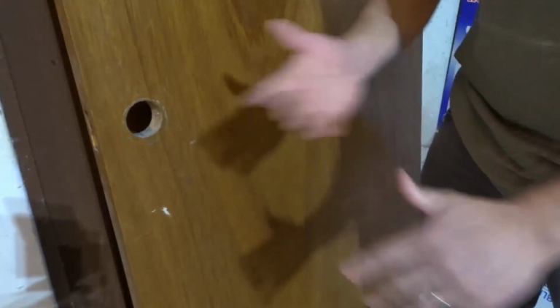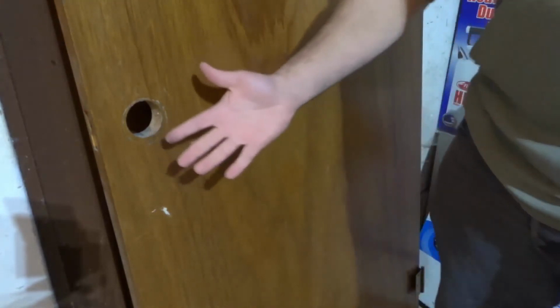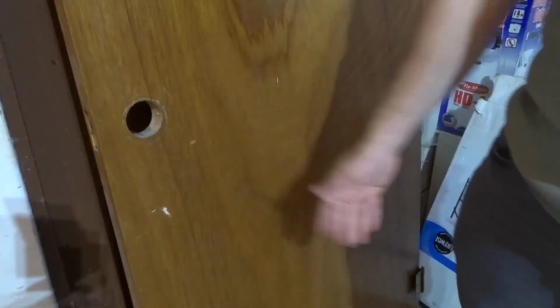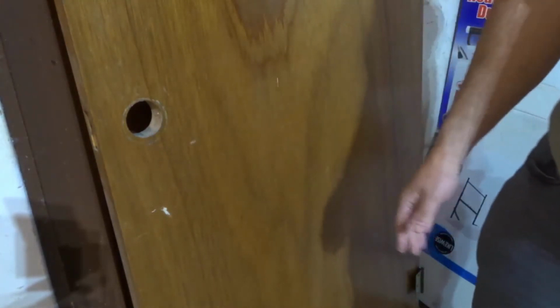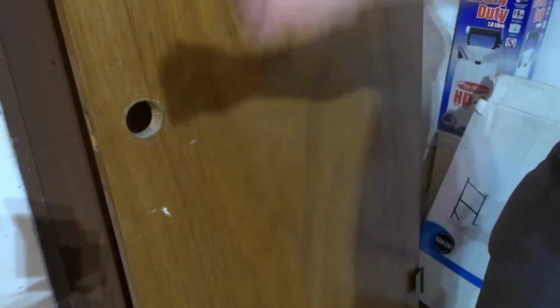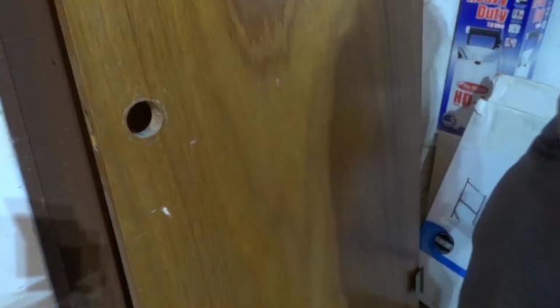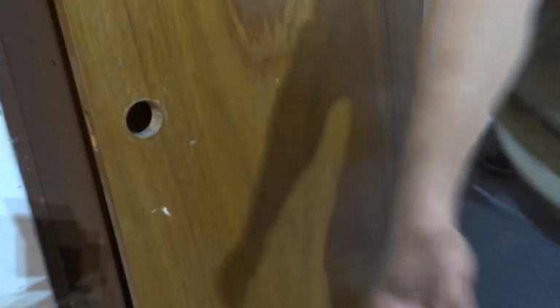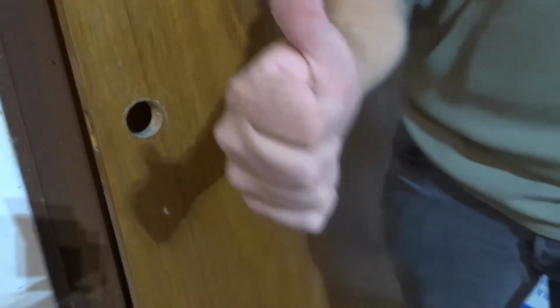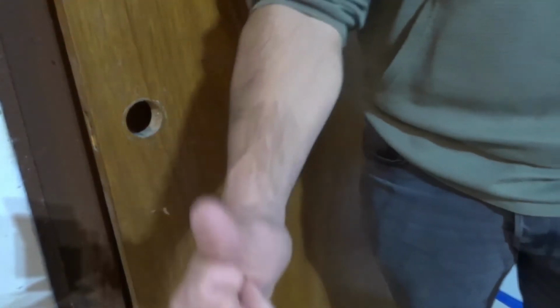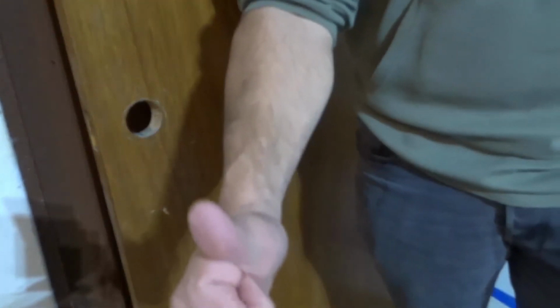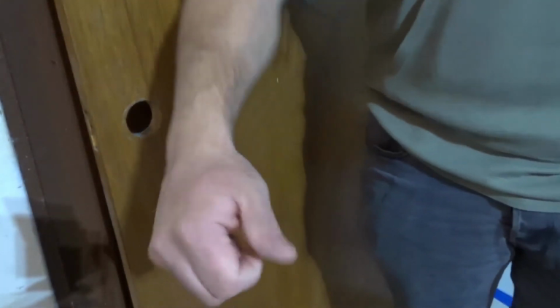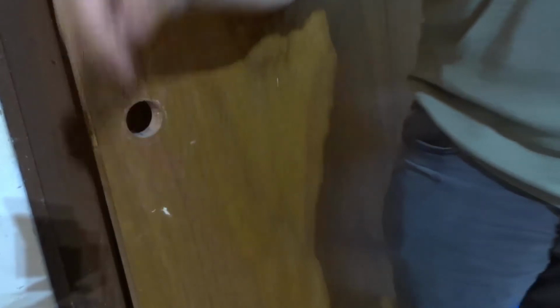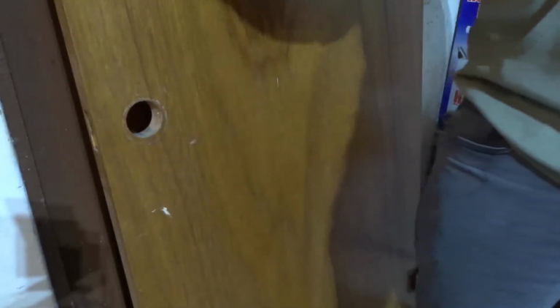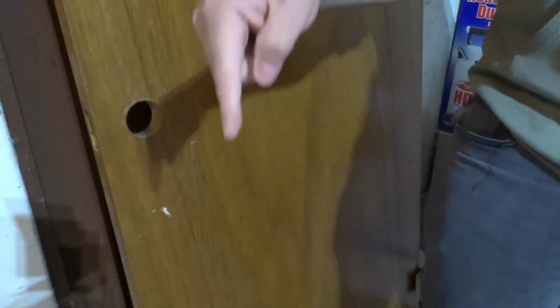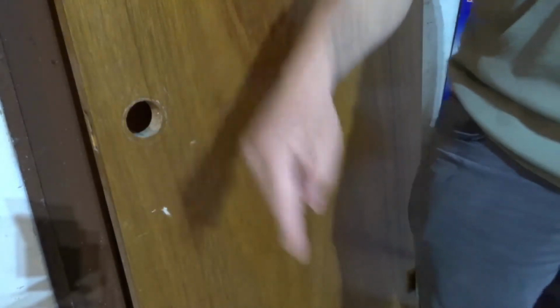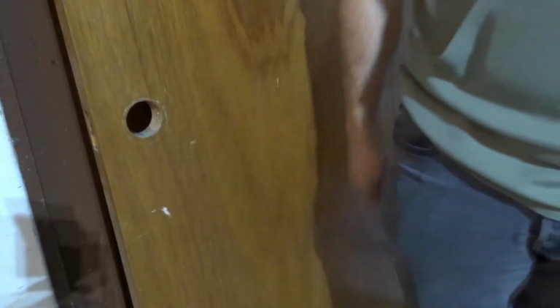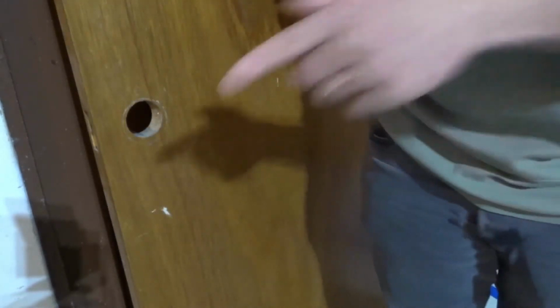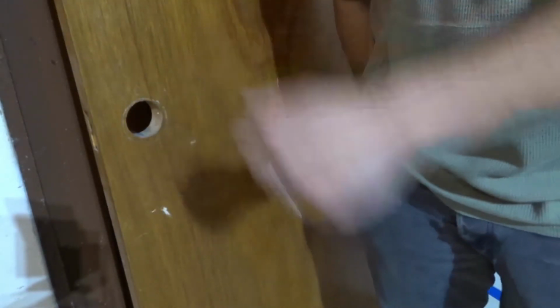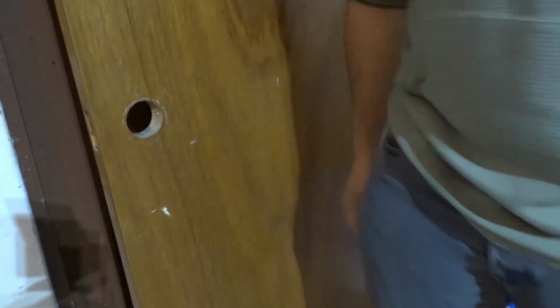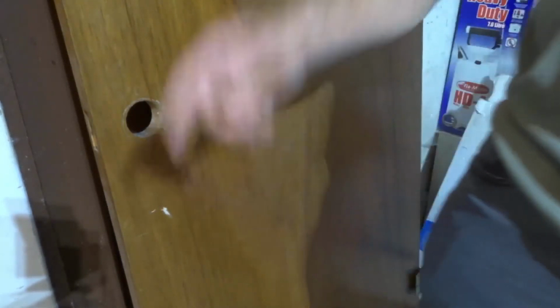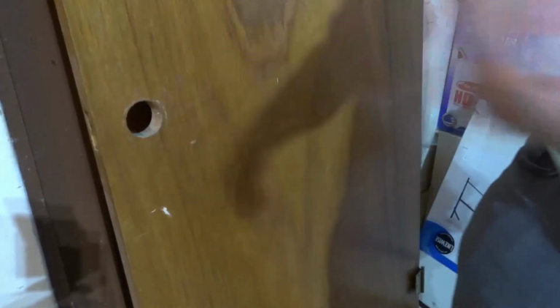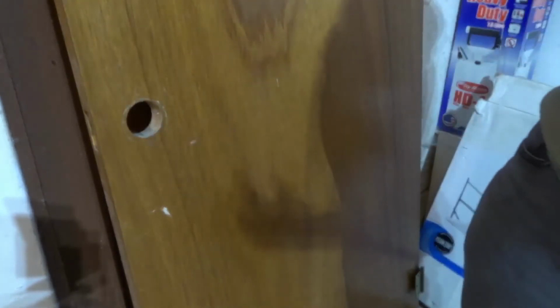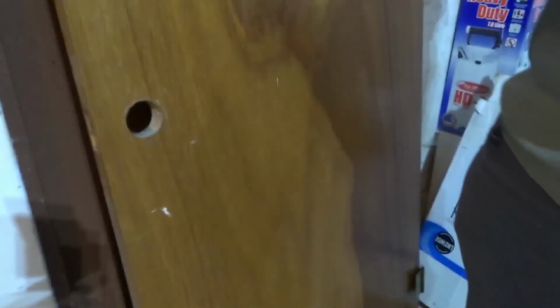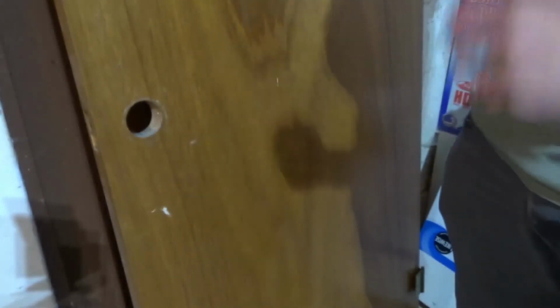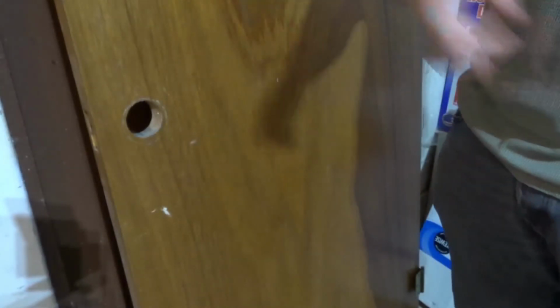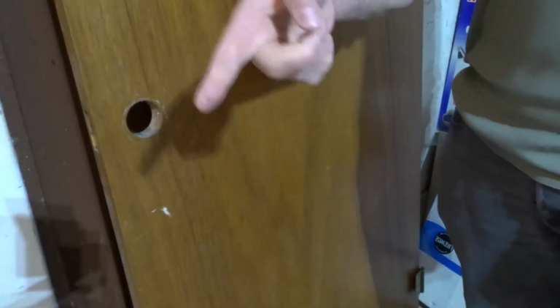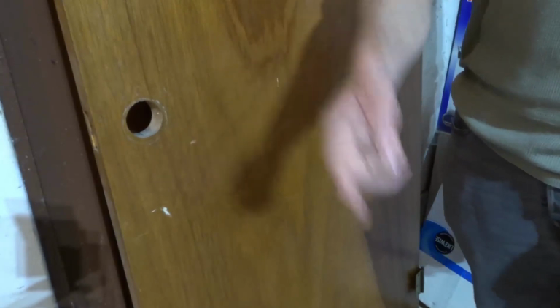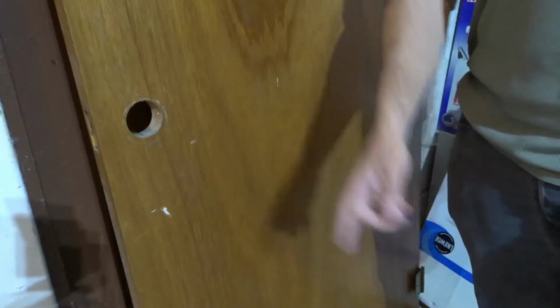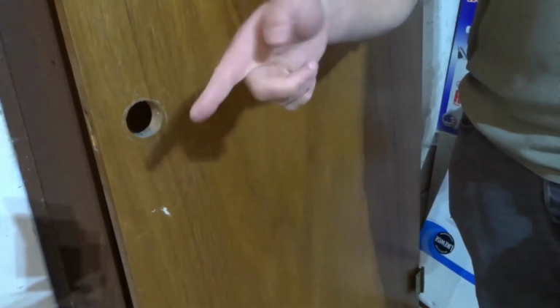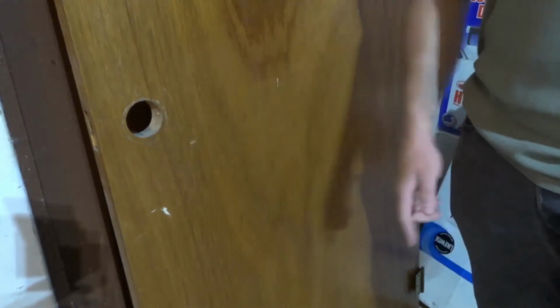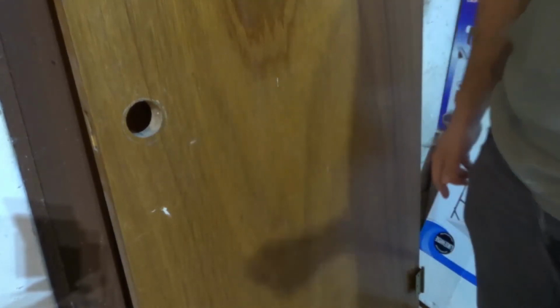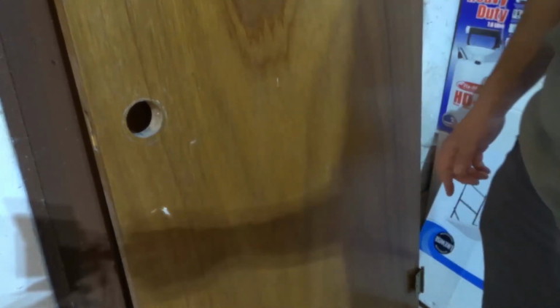That is how to remove a doorknob. If you like this video, please give it a thumbs up, let me know what you think in the comments below, and be sure to subscribe for more great videos just like this one. That's all I have for you today — thanks for watching.